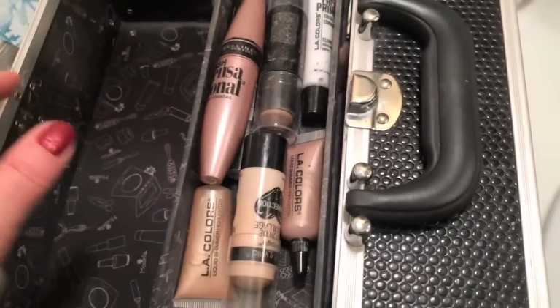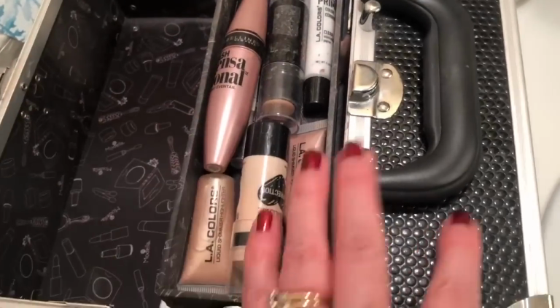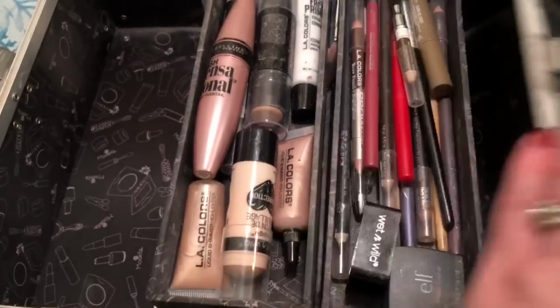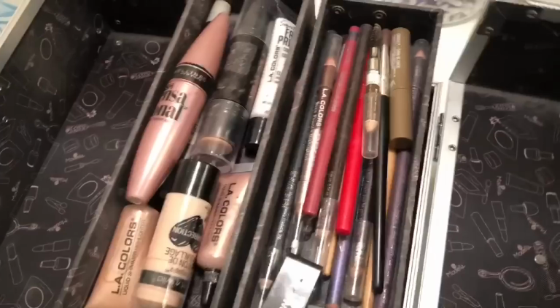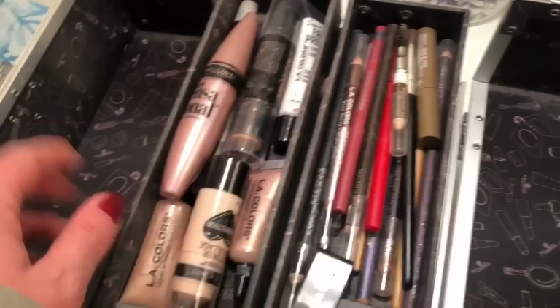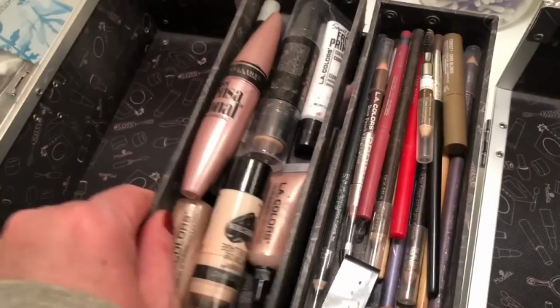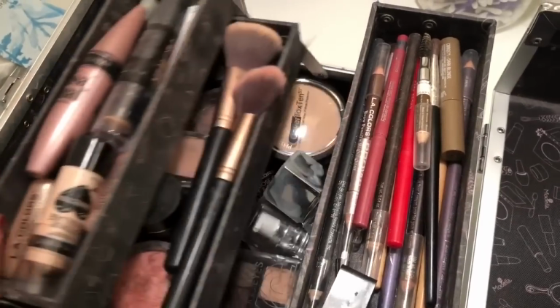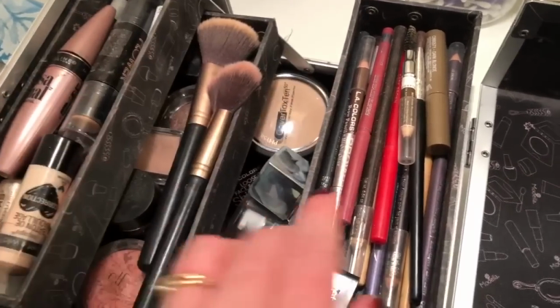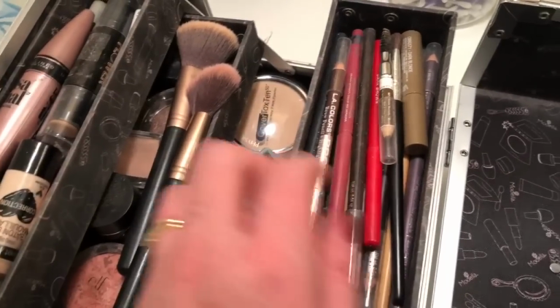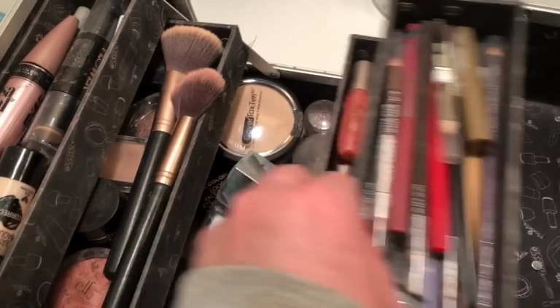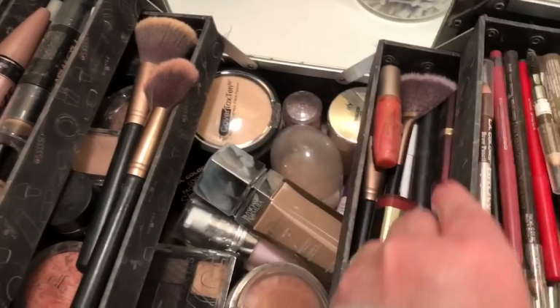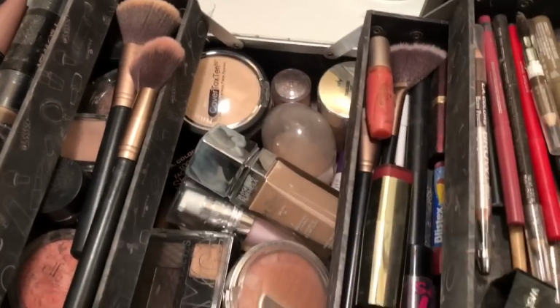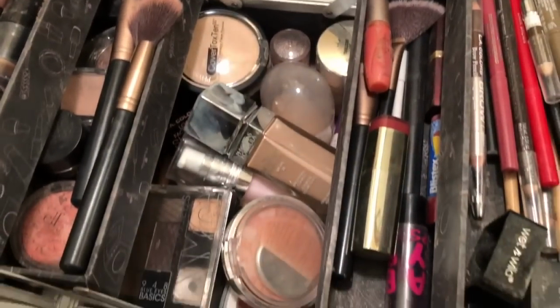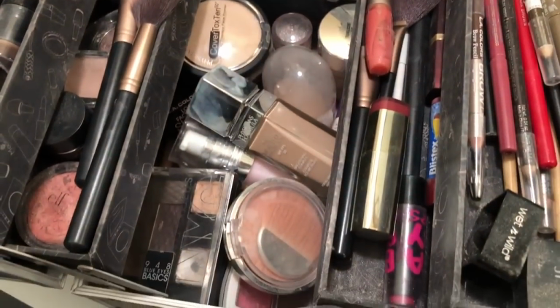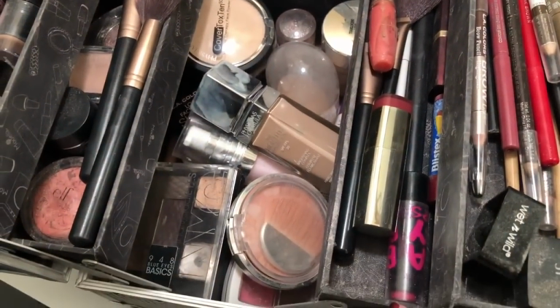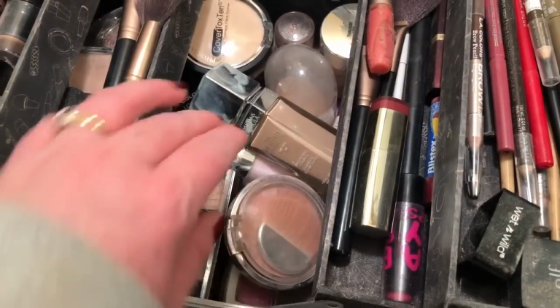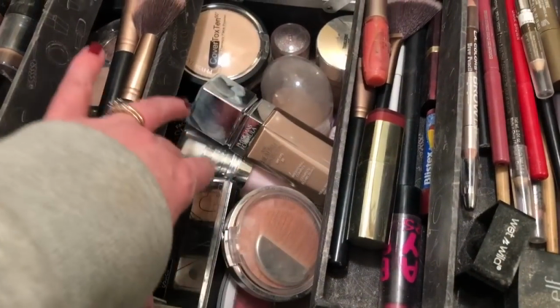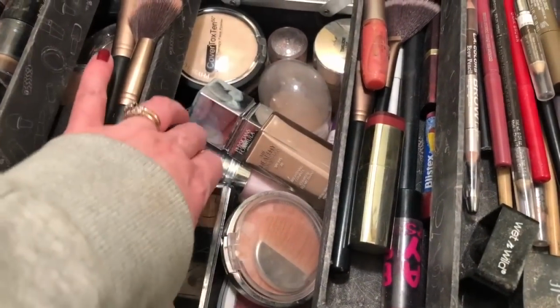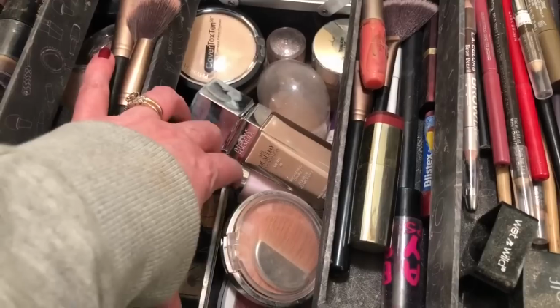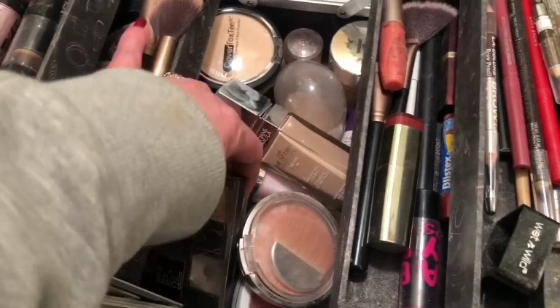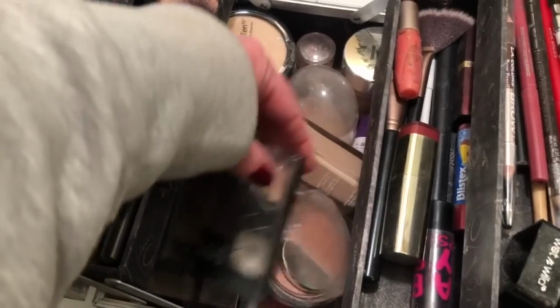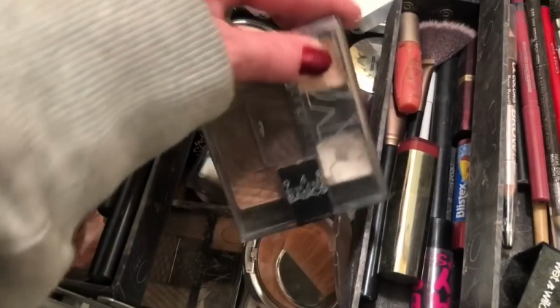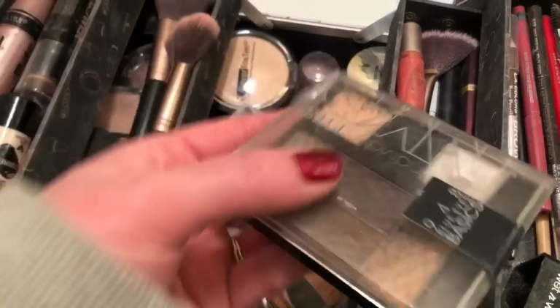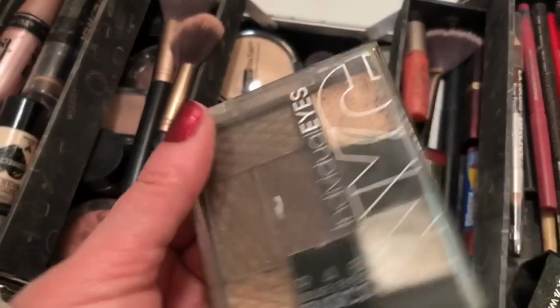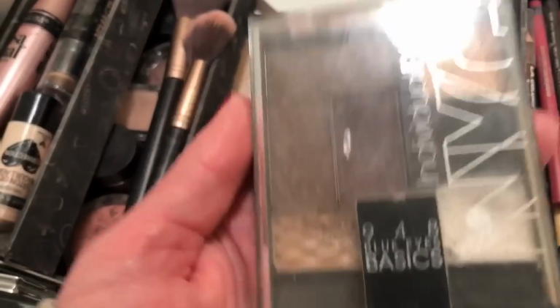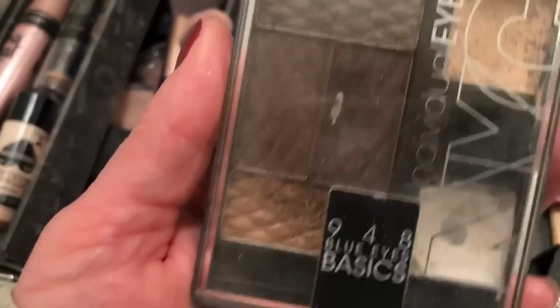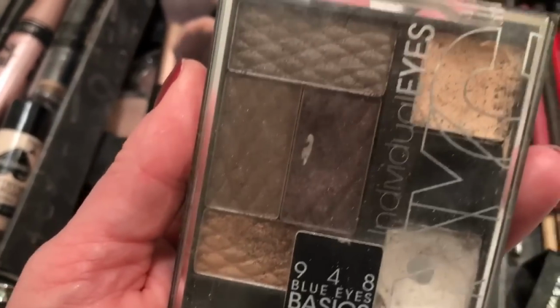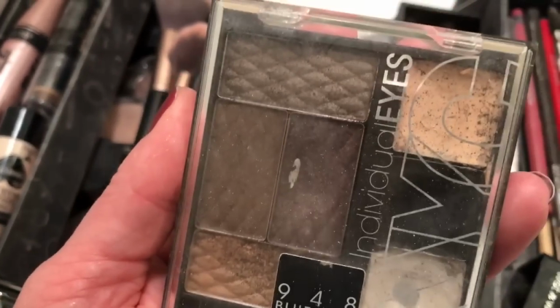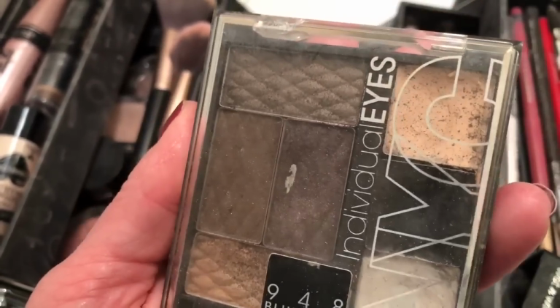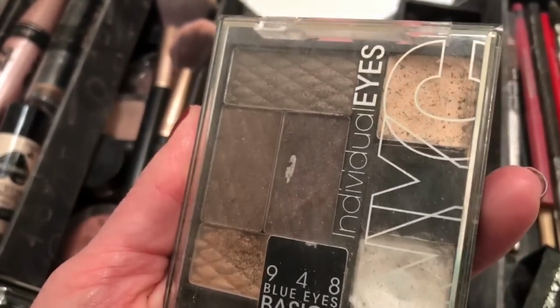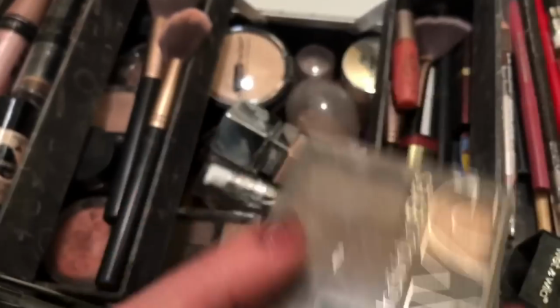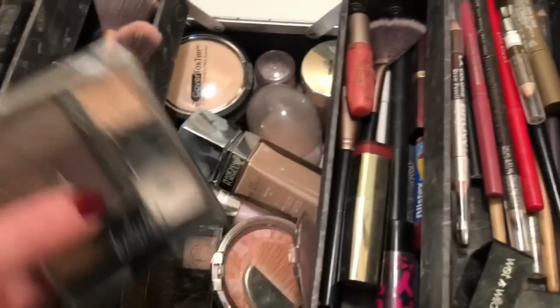Hello friends, welcome back. Today I'm going to be cleaning out and organizing my makeup case. I know this video is just a little bit different, but you guys were interested in cleaning and organizing, so this is where I'm starting.